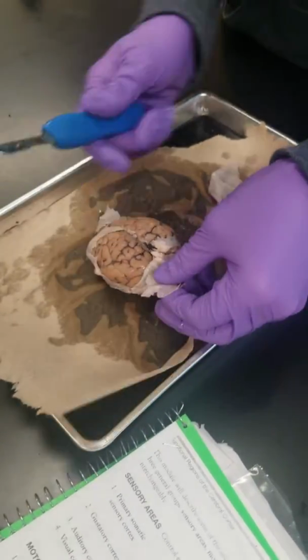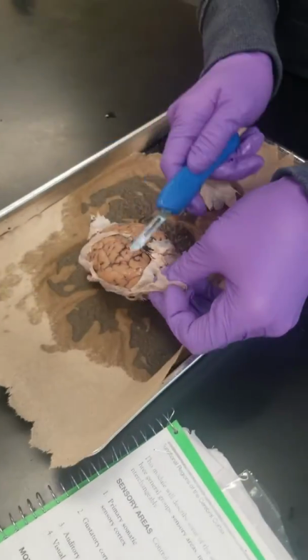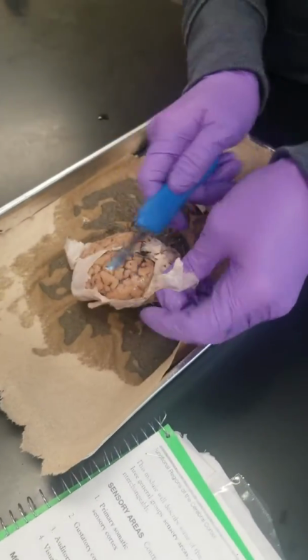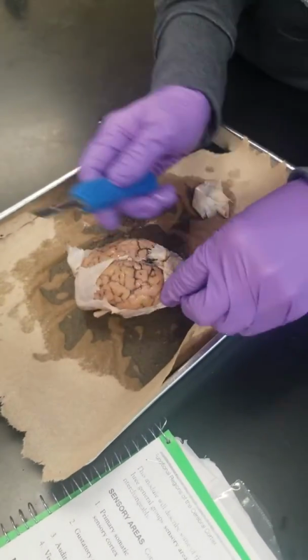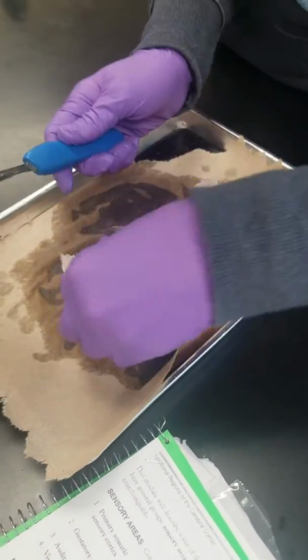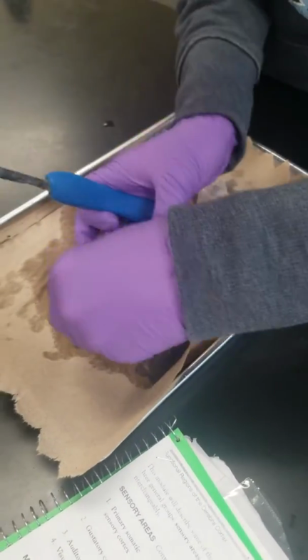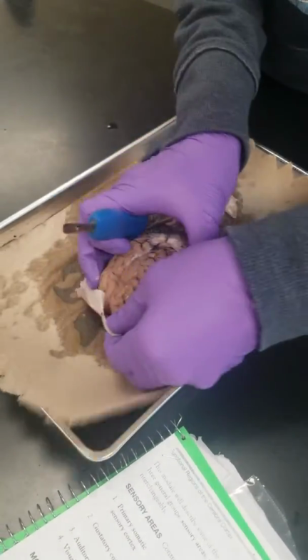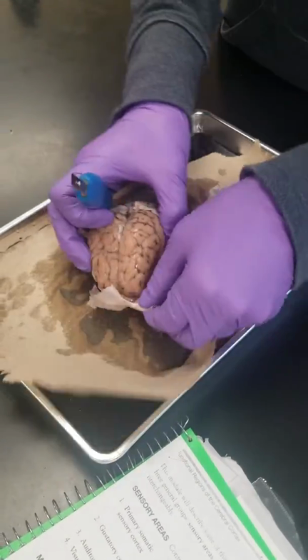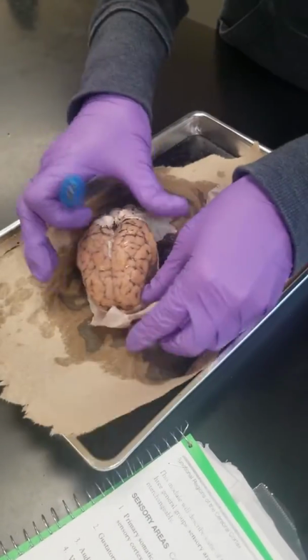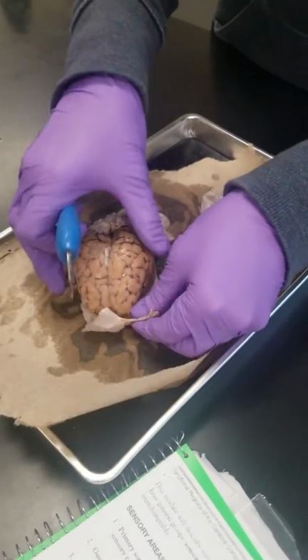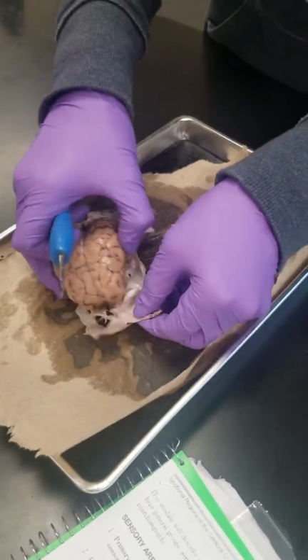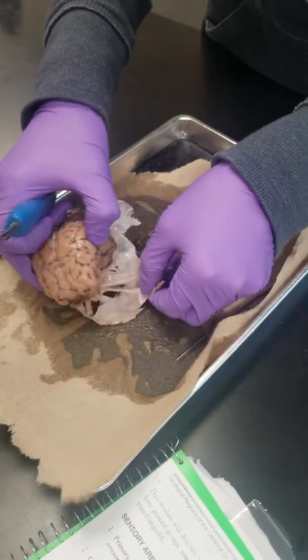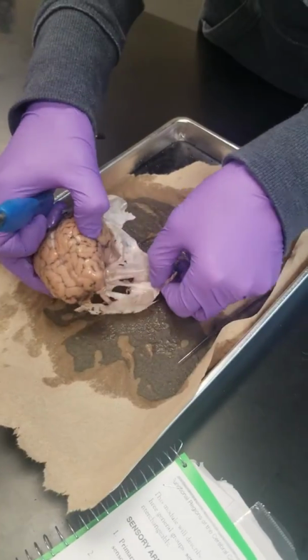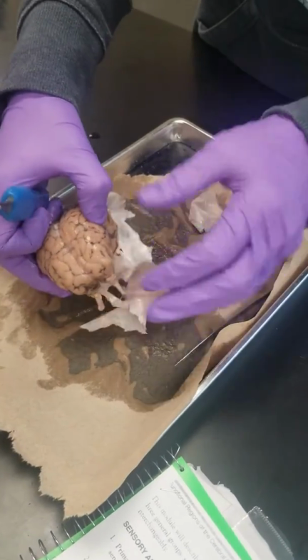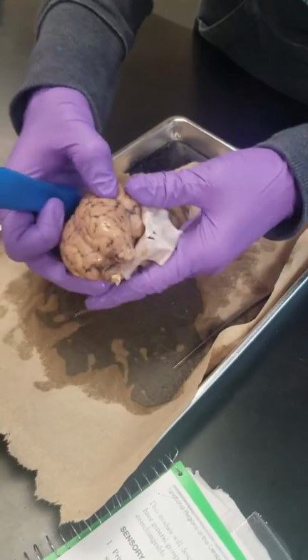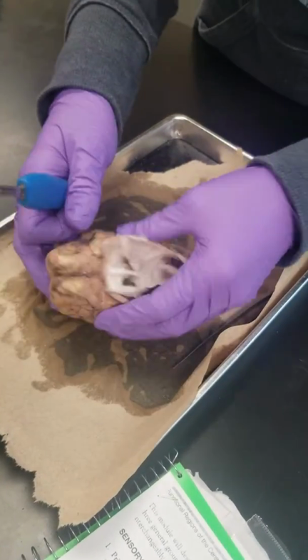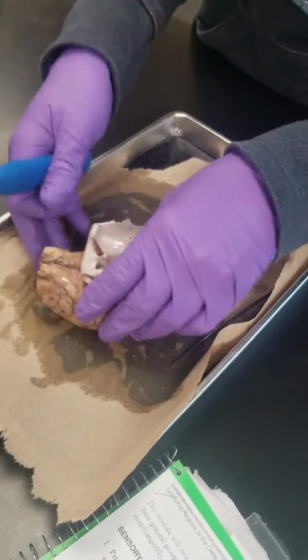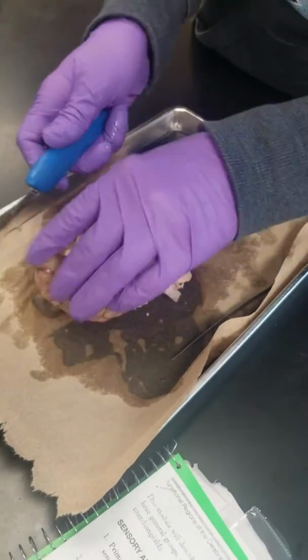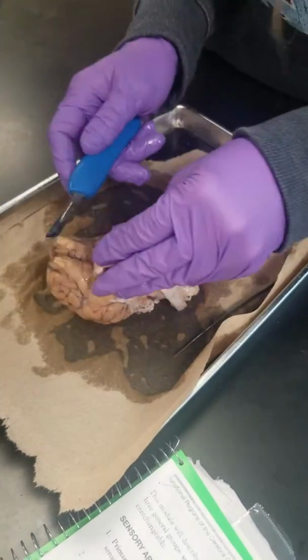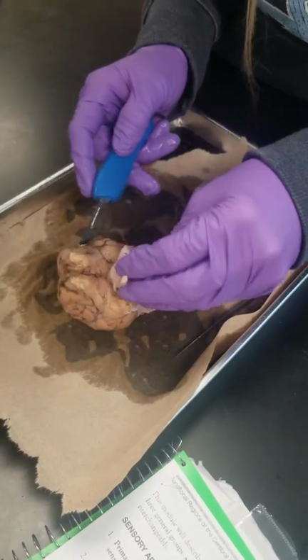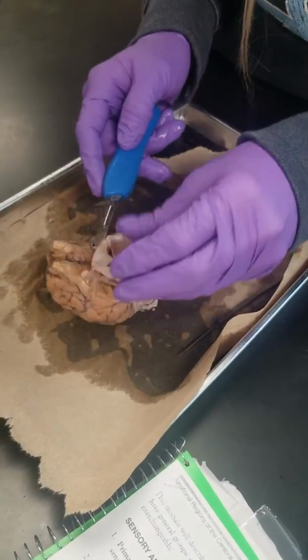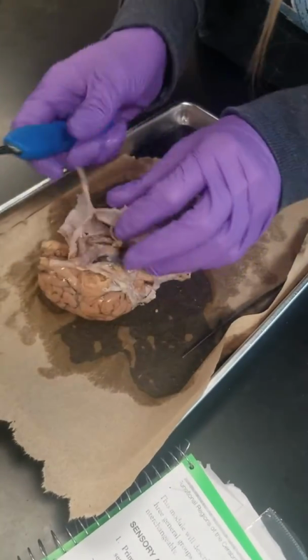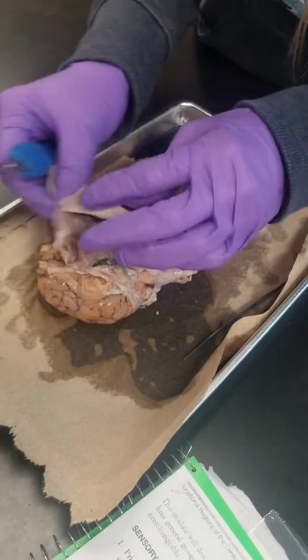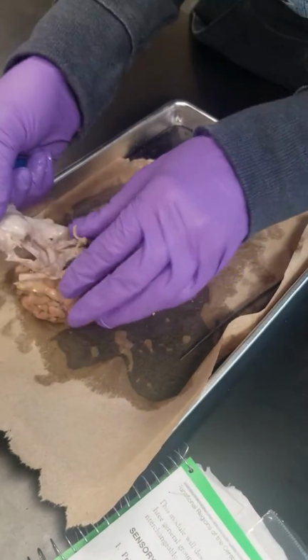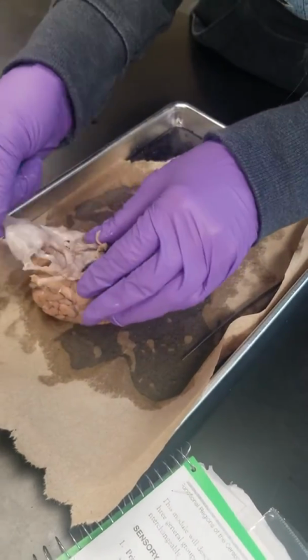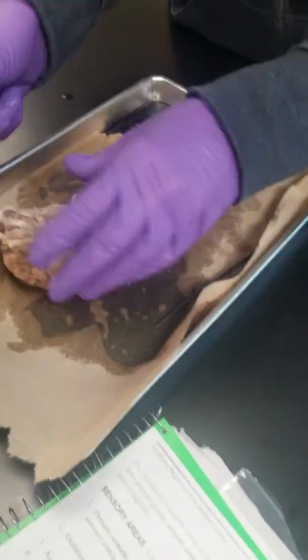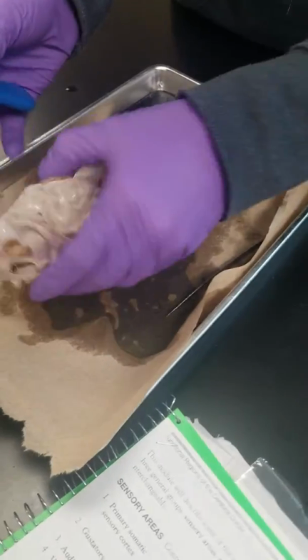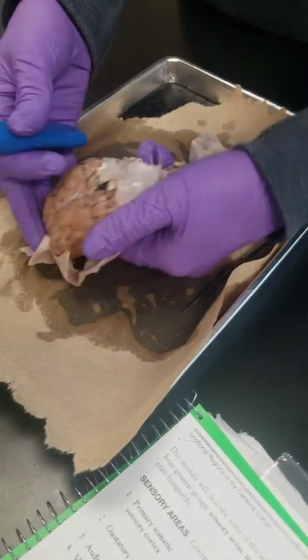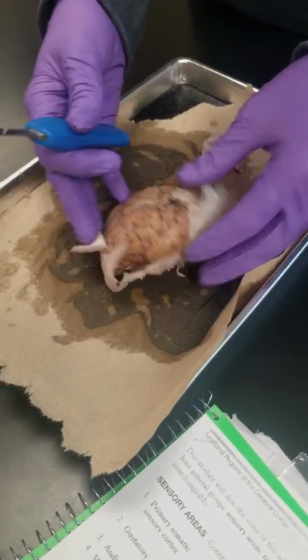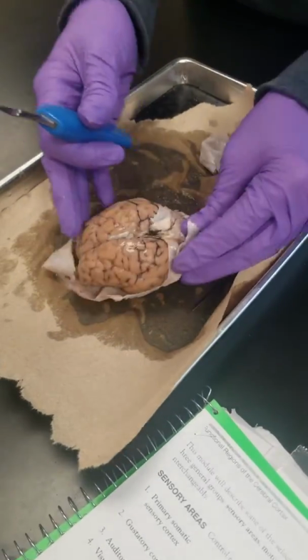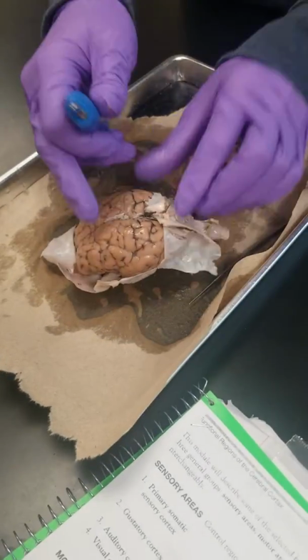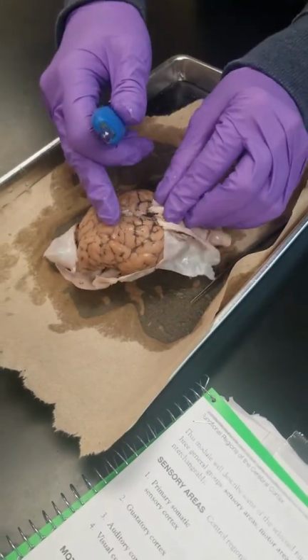See how the dura mater basically extends down the longitudinal fissure and even between the cerebrum and the cerebellum. Right here you've got to be careful. Just keep making that mental note for next class.